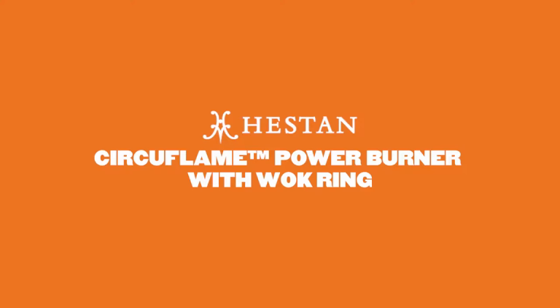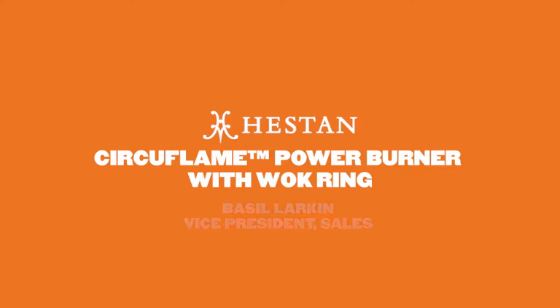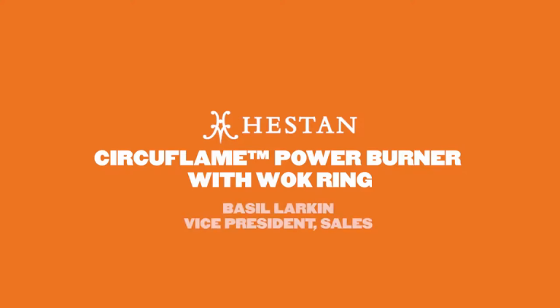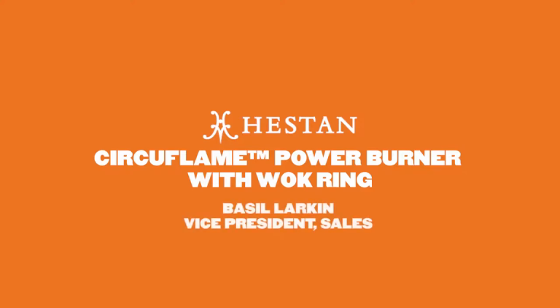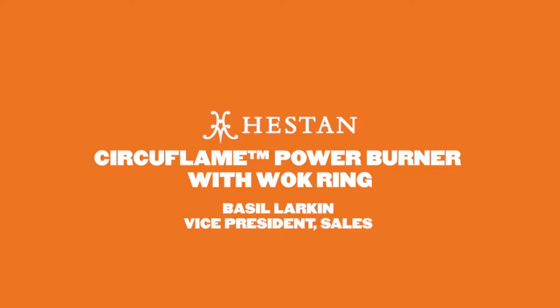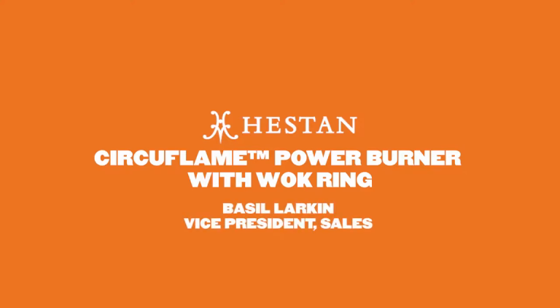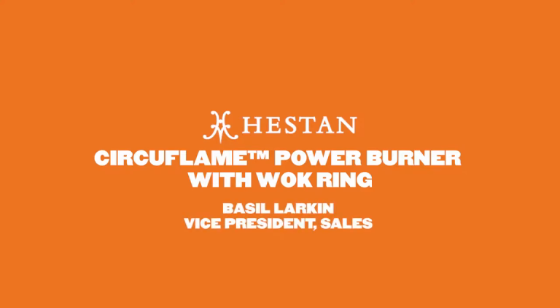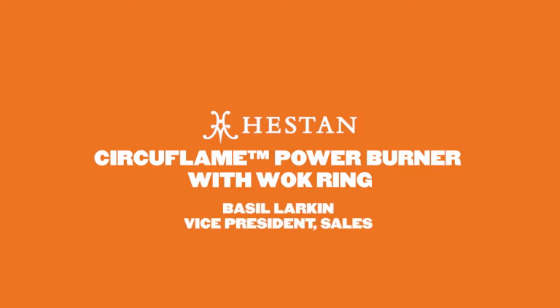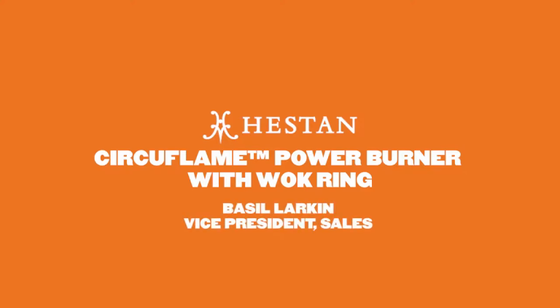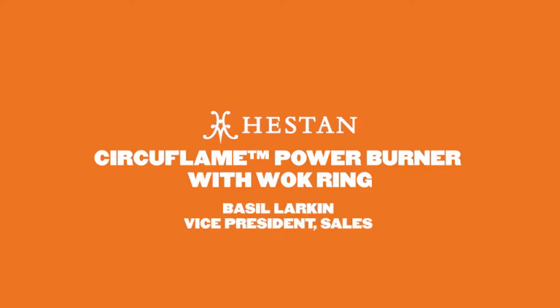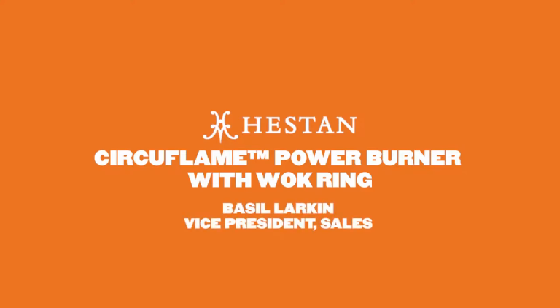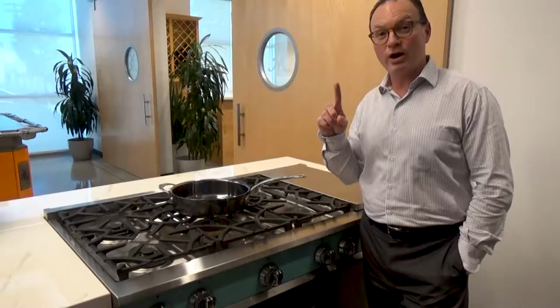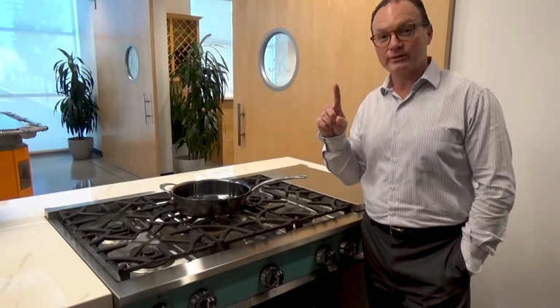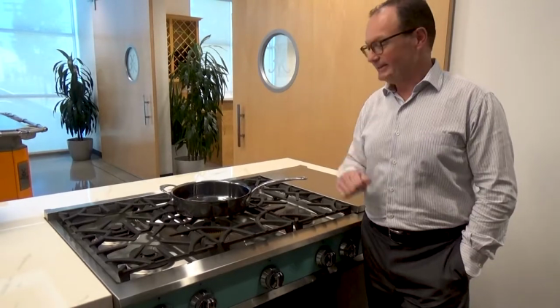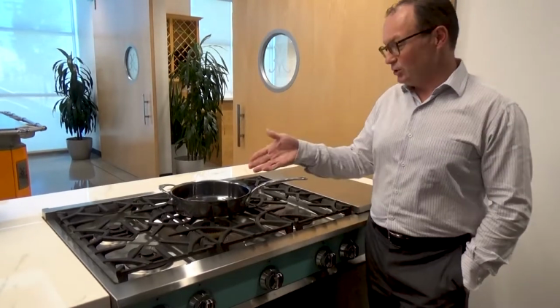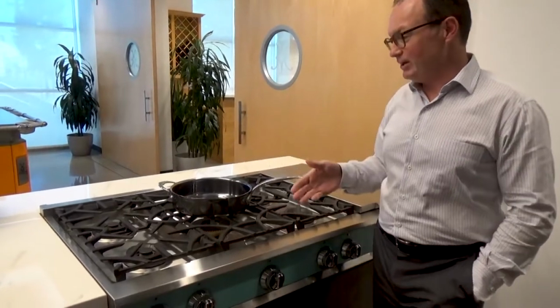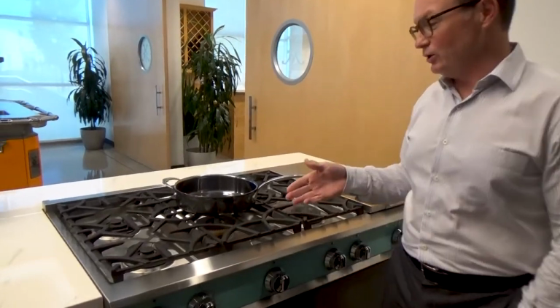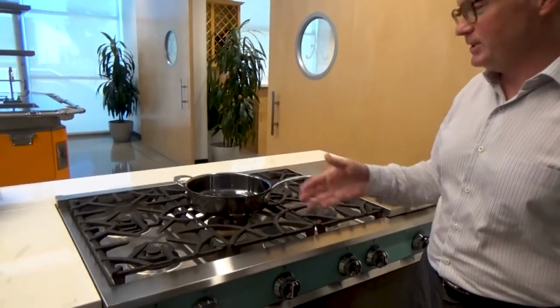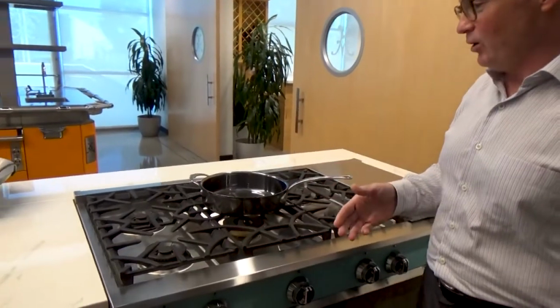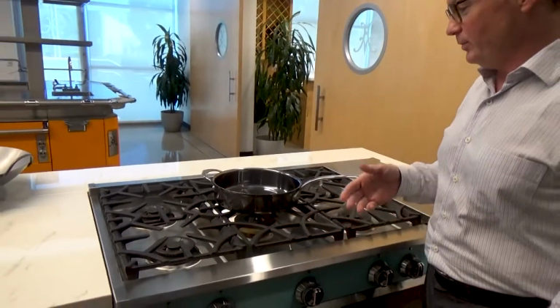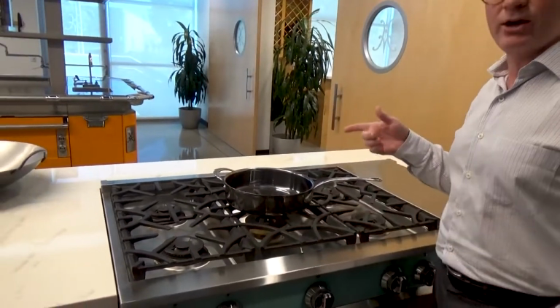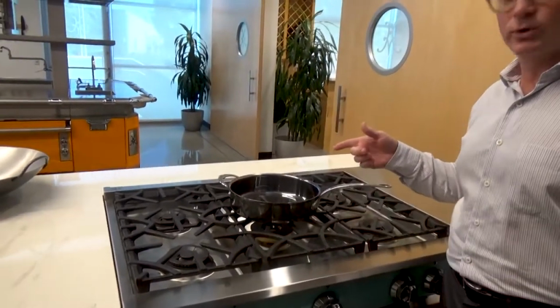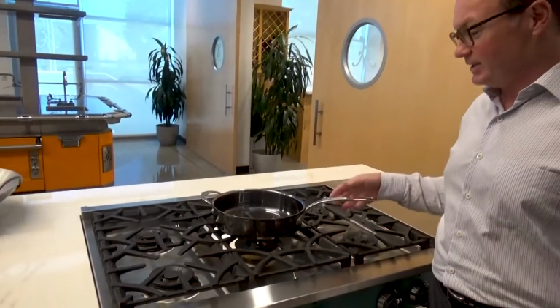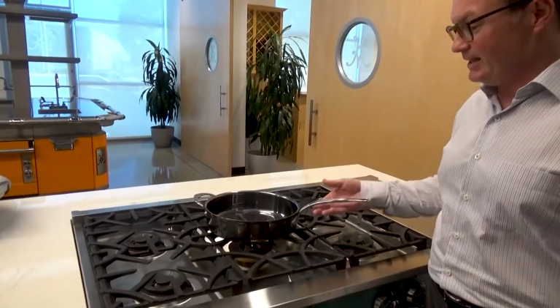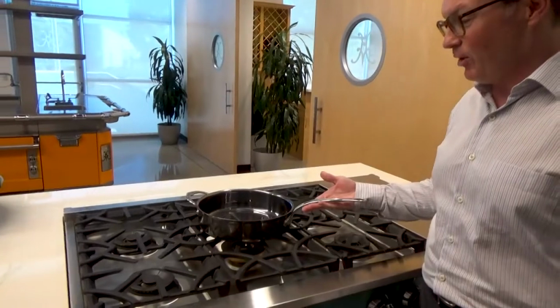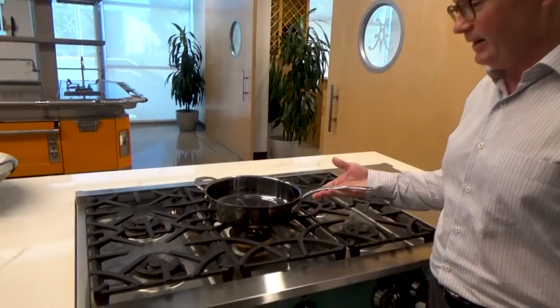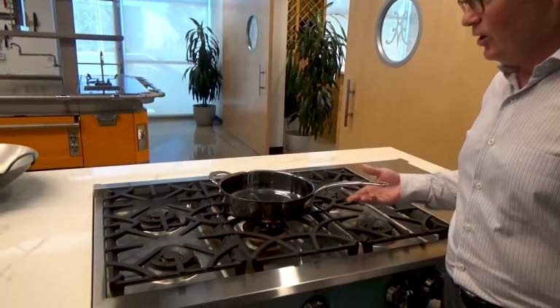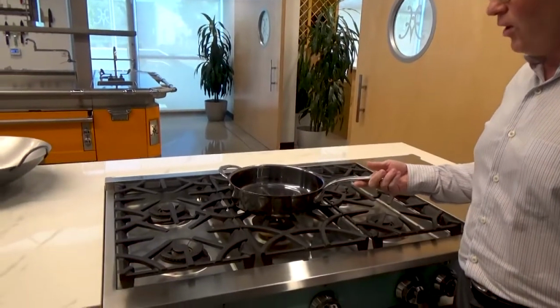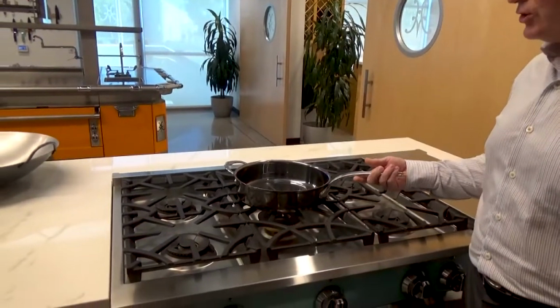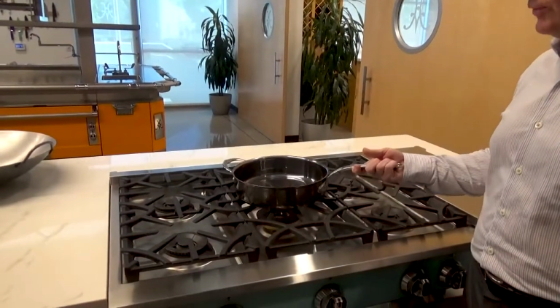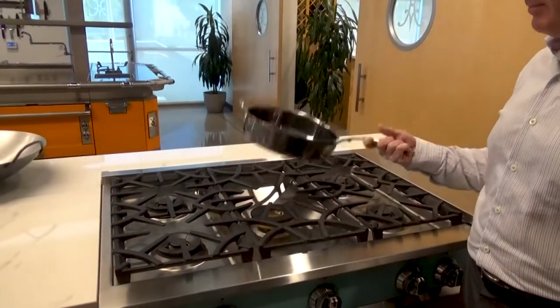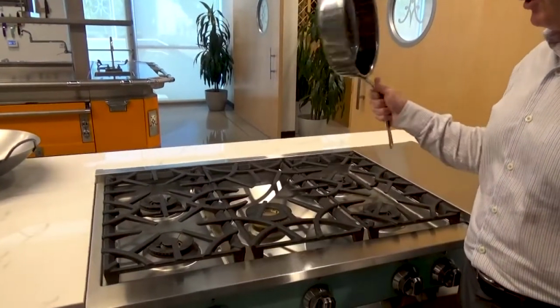Hi, this is Basil with Heston. I'm here to talk to you about our Circa Flame Burner and wok cooking. What you see here is what you'd normally see at a home — well, at least I hope you would. This is a Heston Nanobond pan over our Circa Flame Burner.